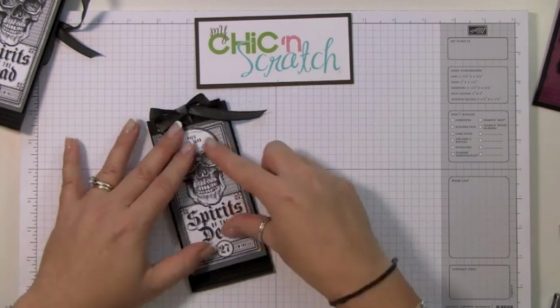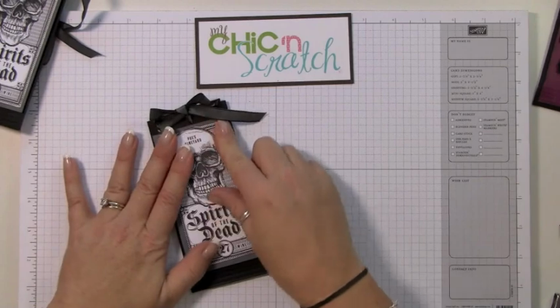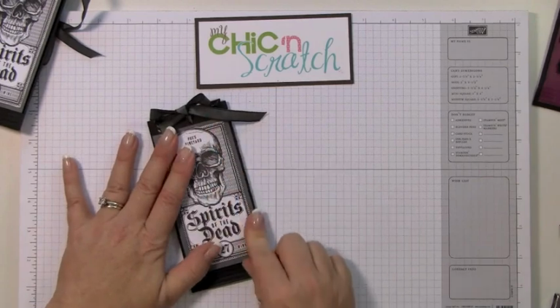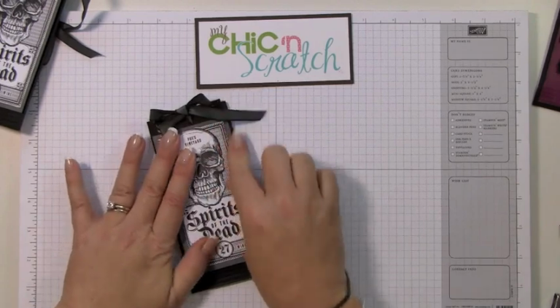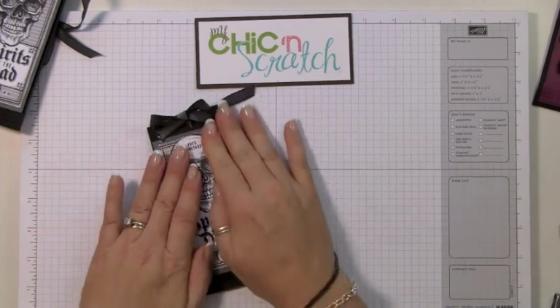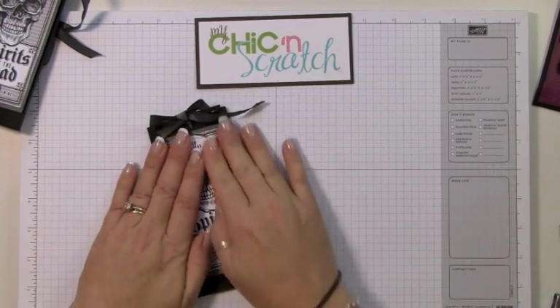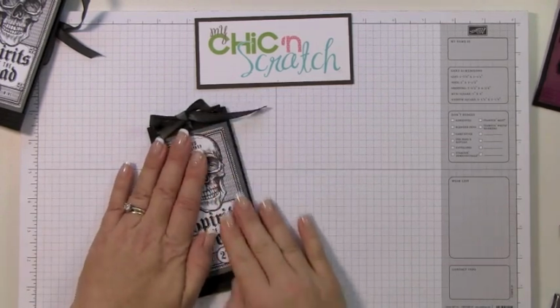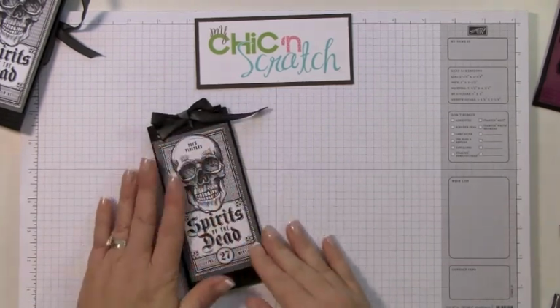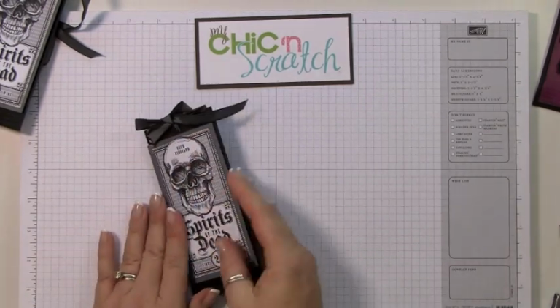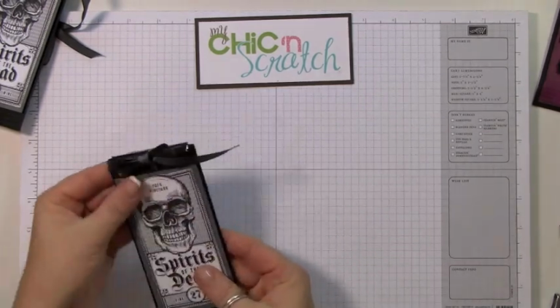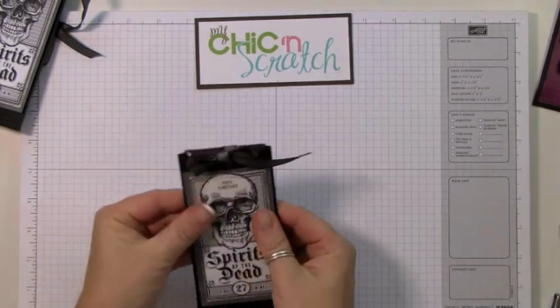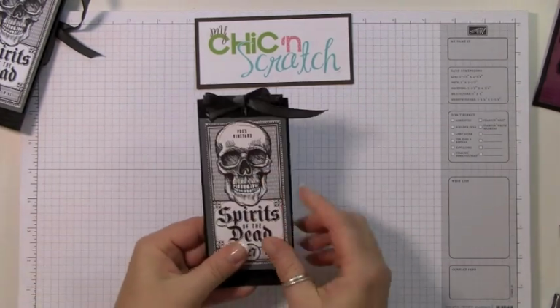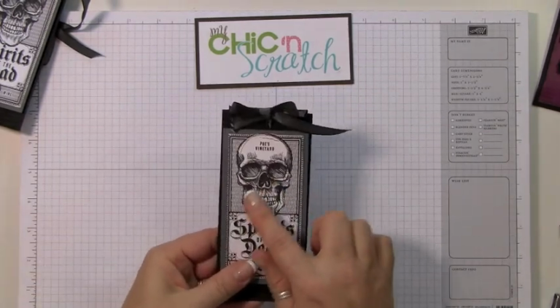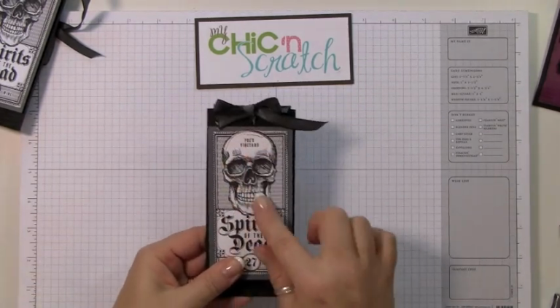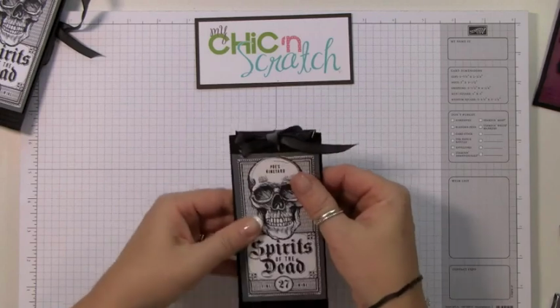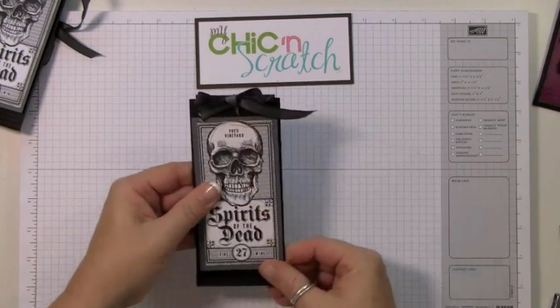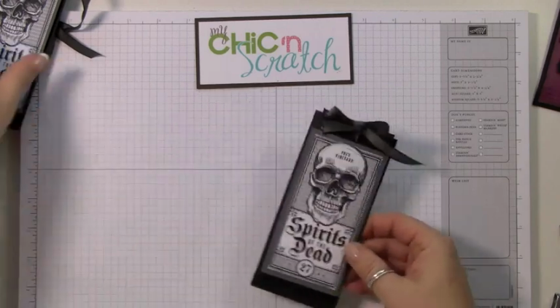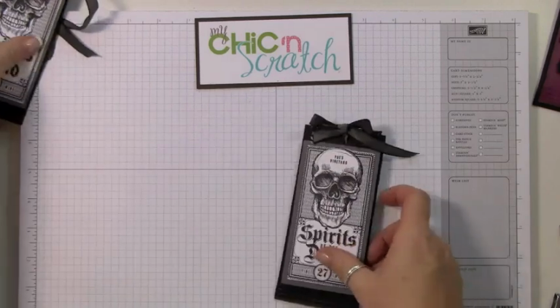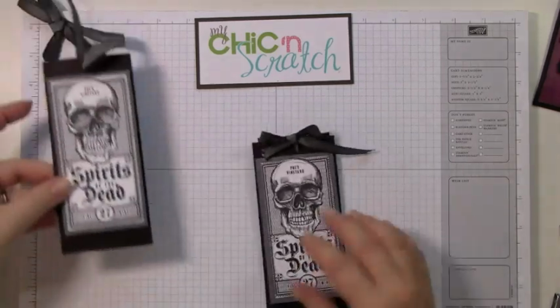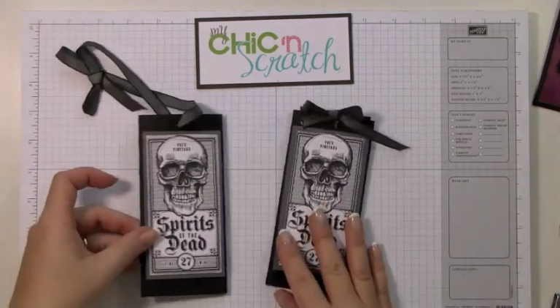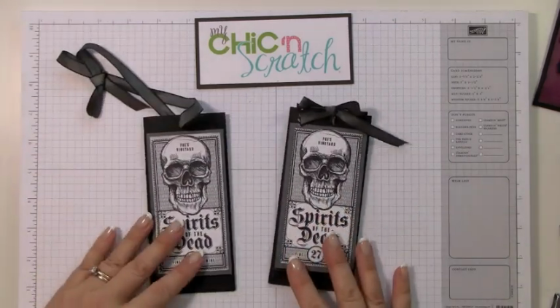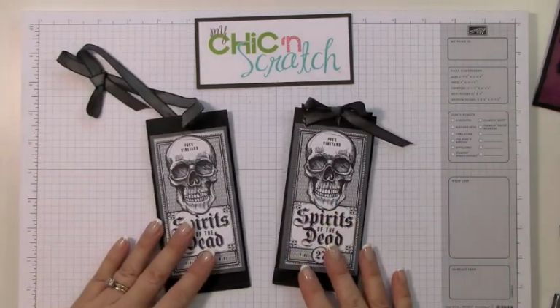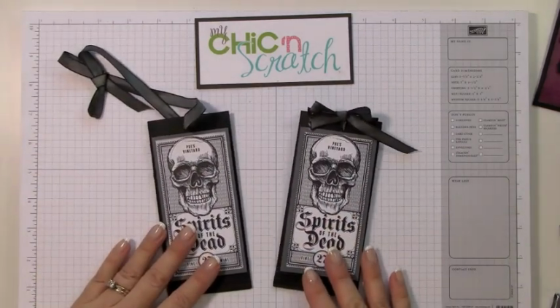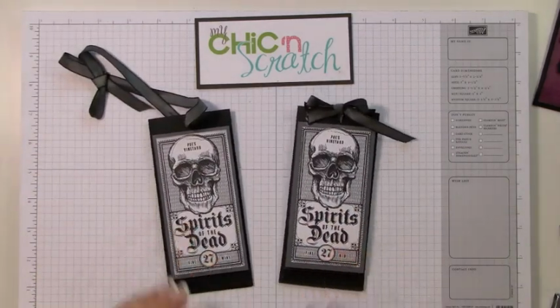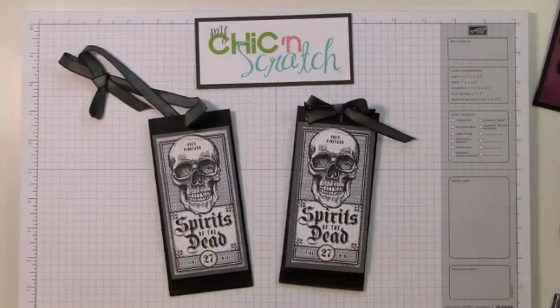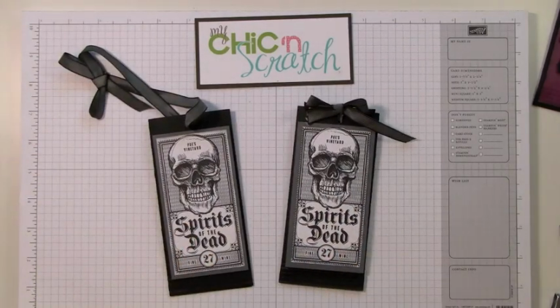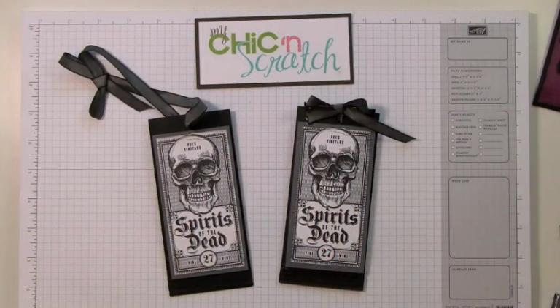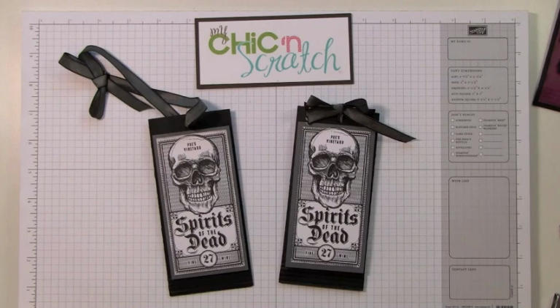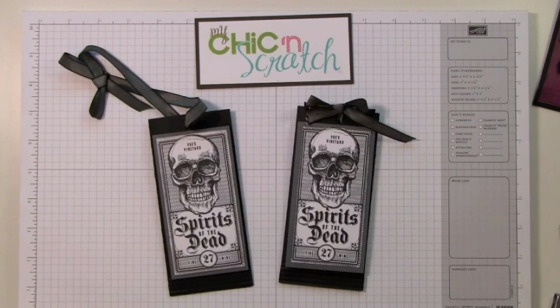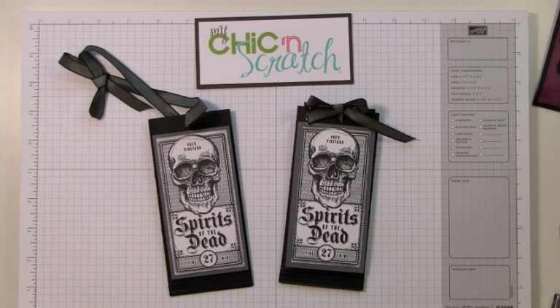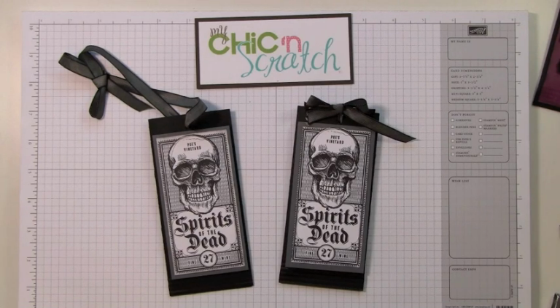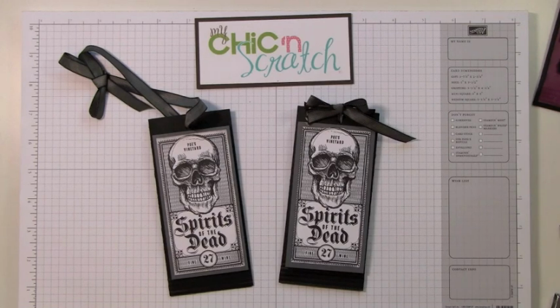I'm going to give this to my teenage son — I think it's perfect, it's not too juvenile for him. These older kids you can give them spookier things, and I'm probably going to add some blood in there somewhere too. There you have it — if you have any questions let me know, thanks a lot, bye!